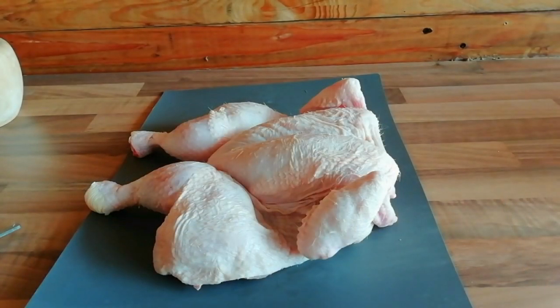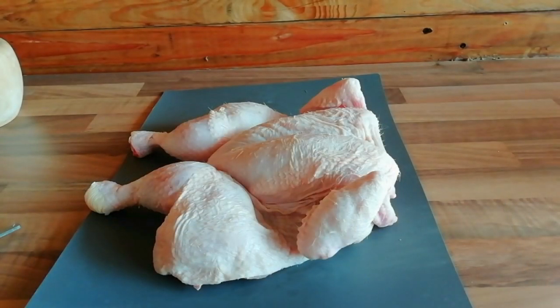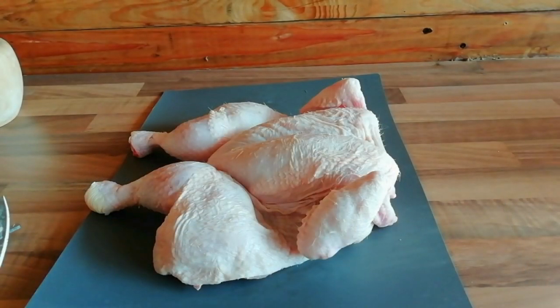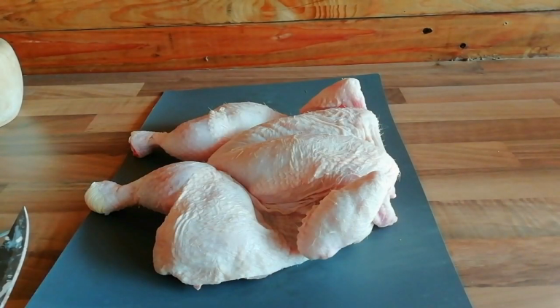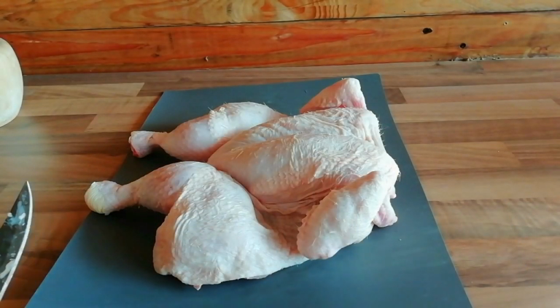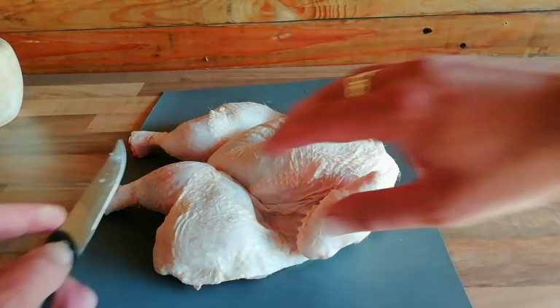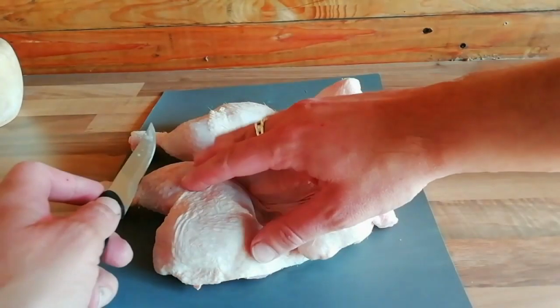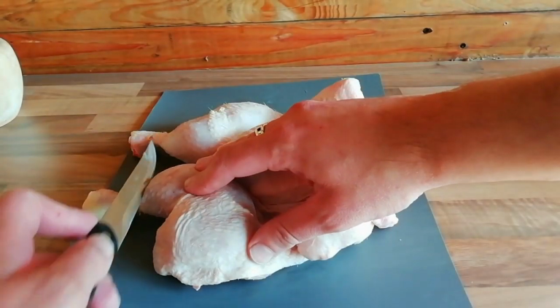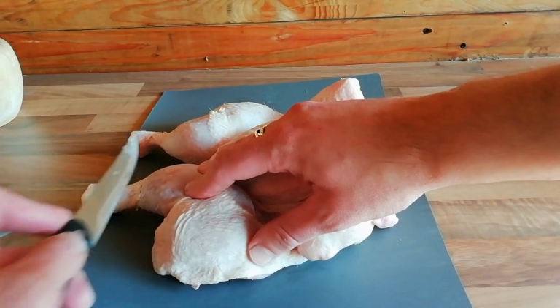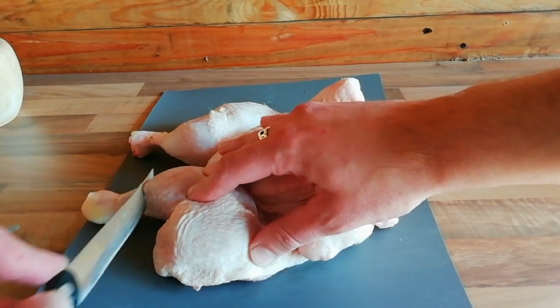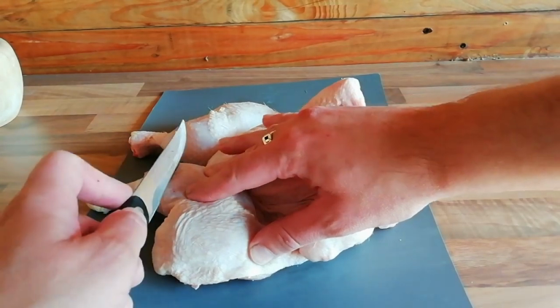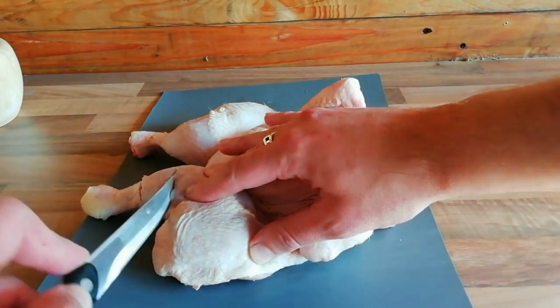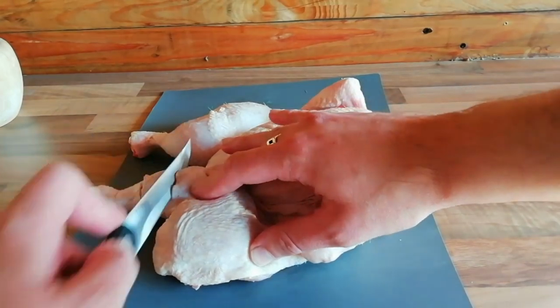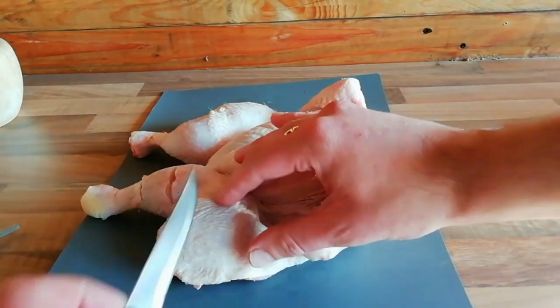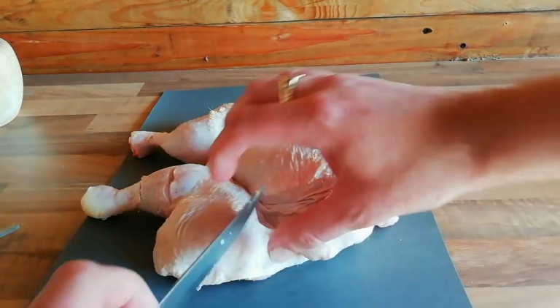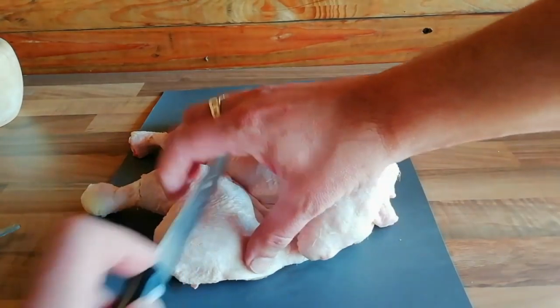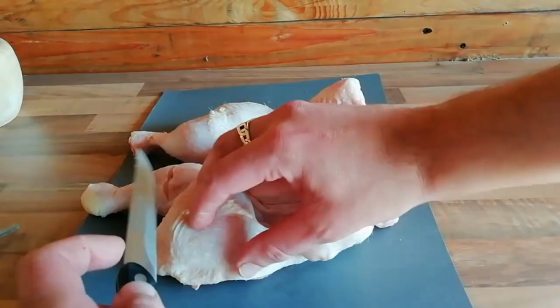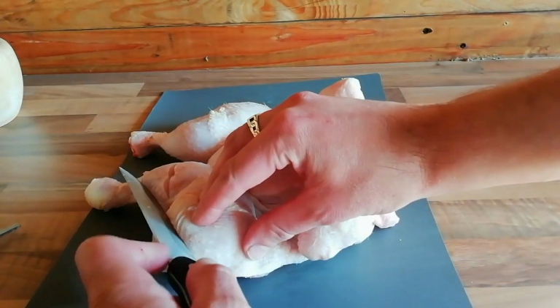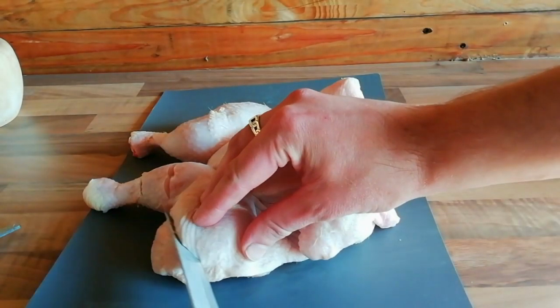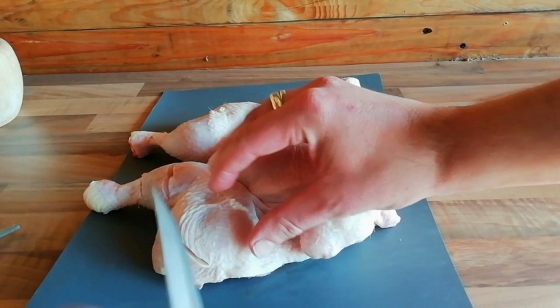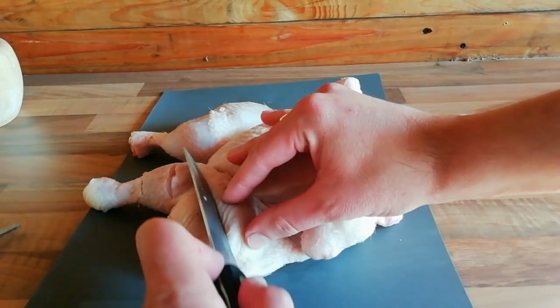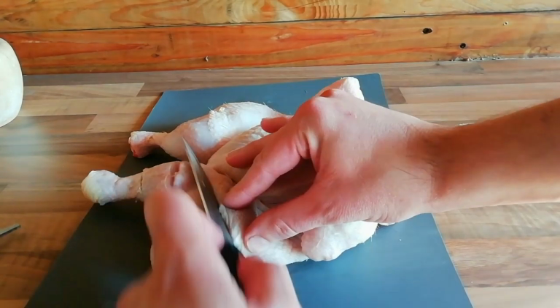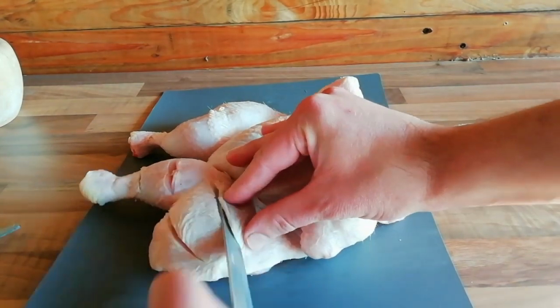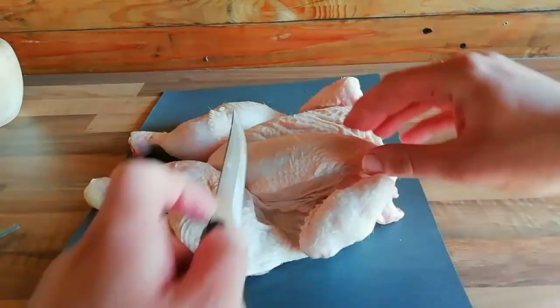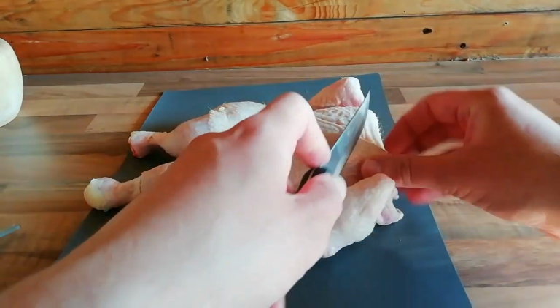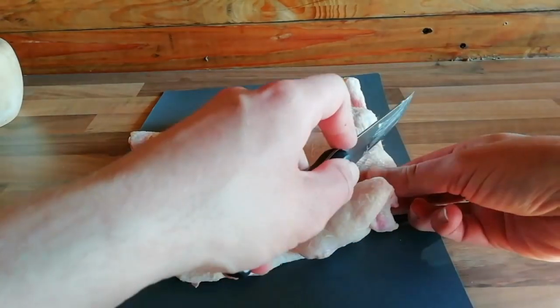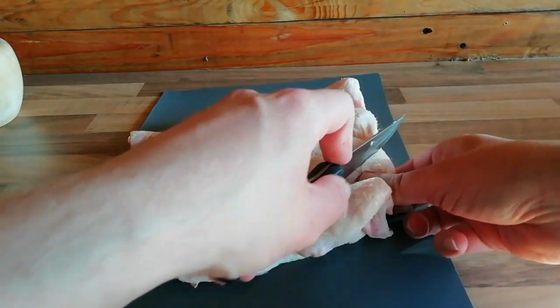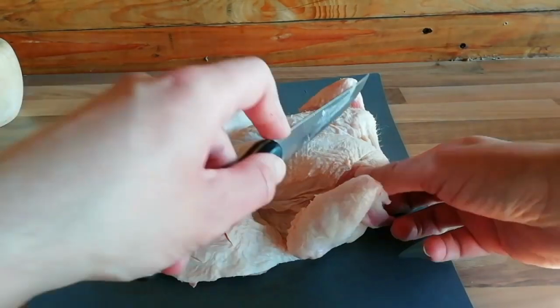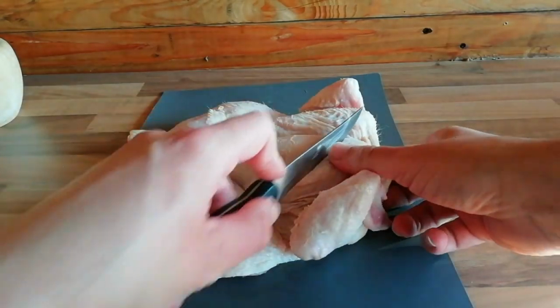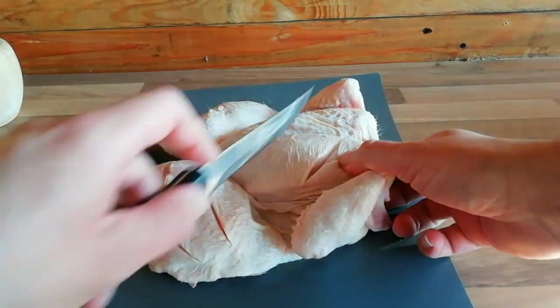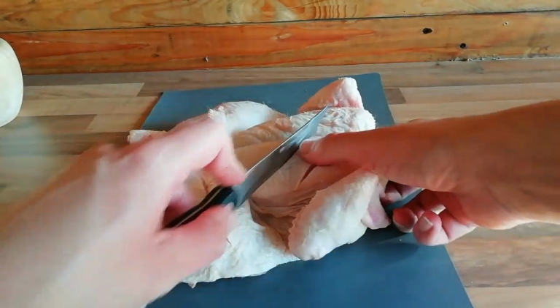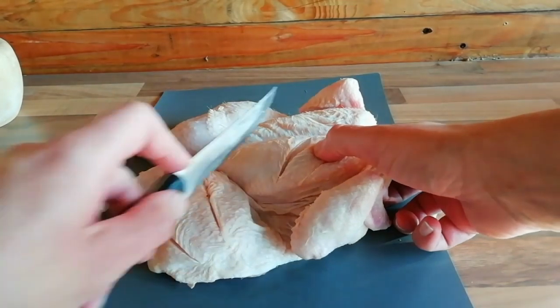Now we're going to put some cuts into the meat — this is going to help our rub penetrate and flavour the meat. You just want to put some cuts across the legs, up the thighs, and then across the breasts. Repeat this on the other side.